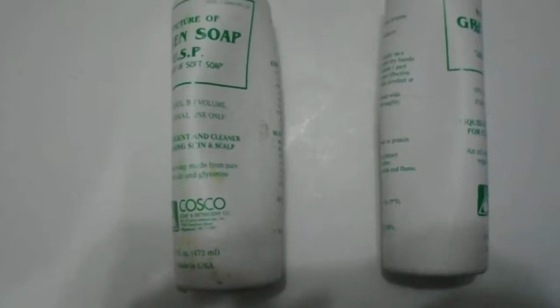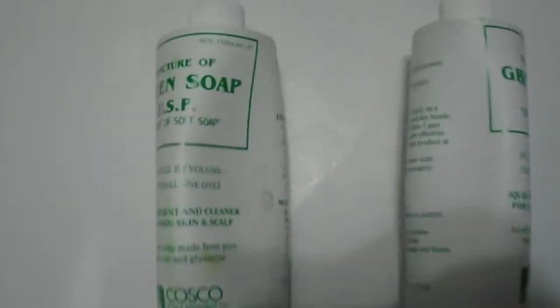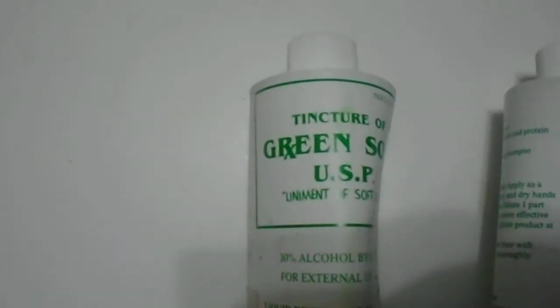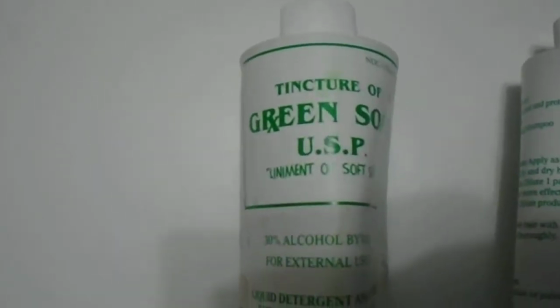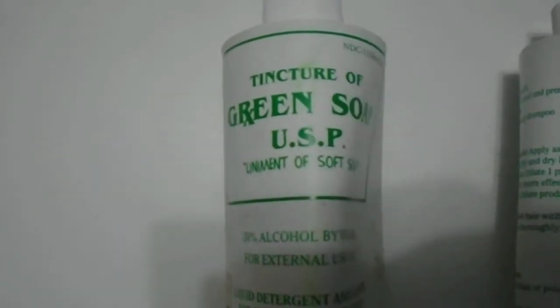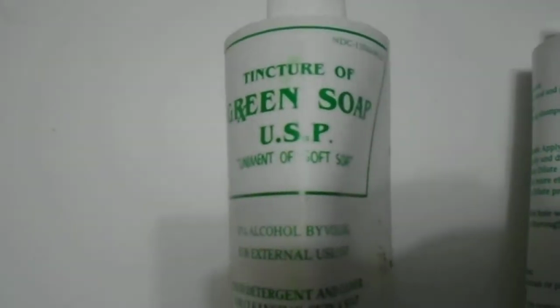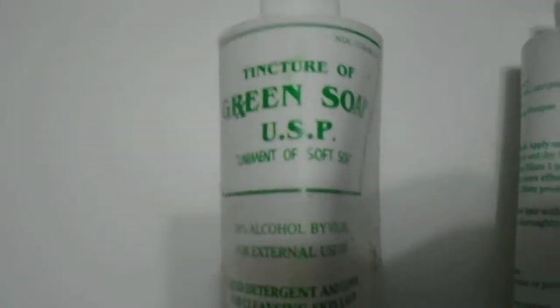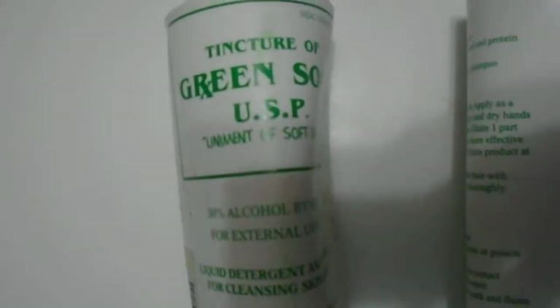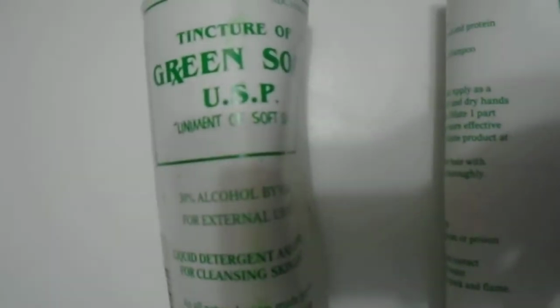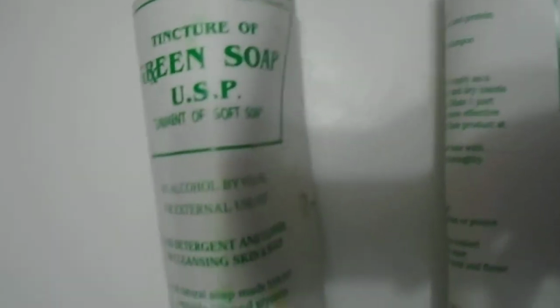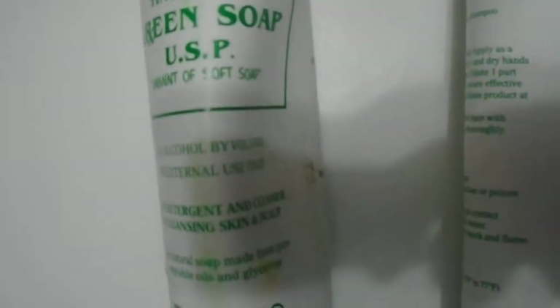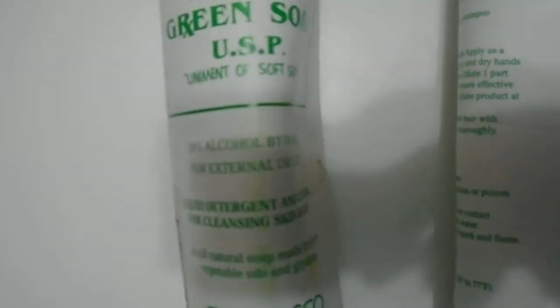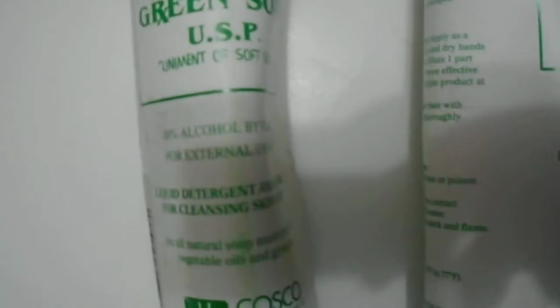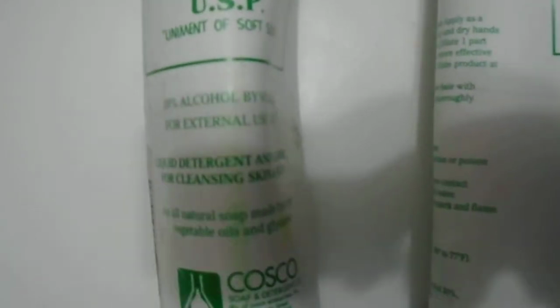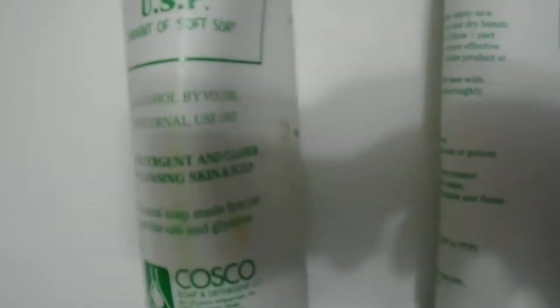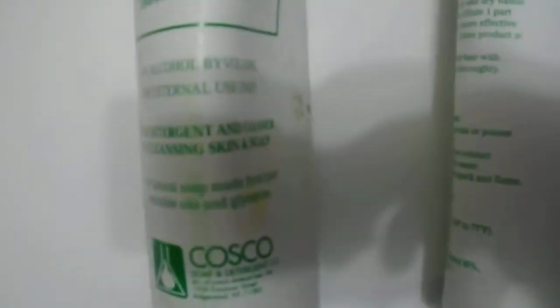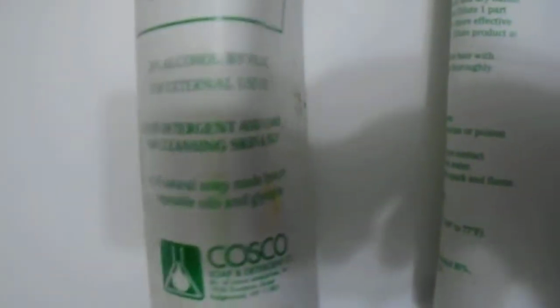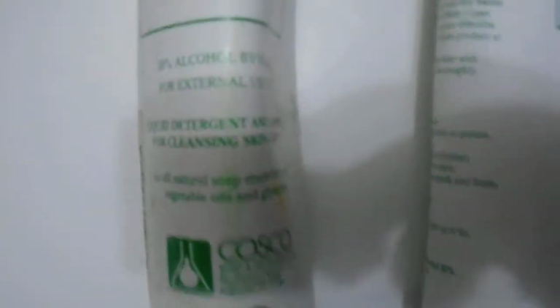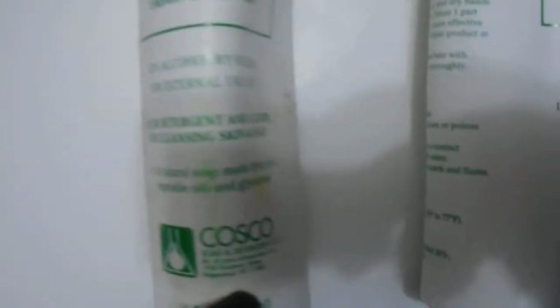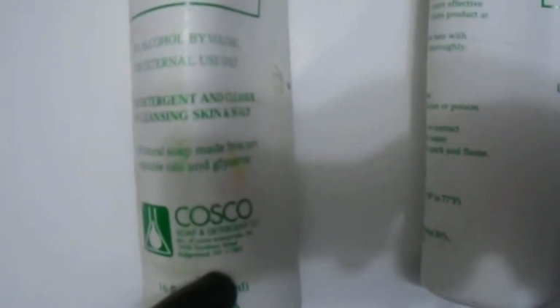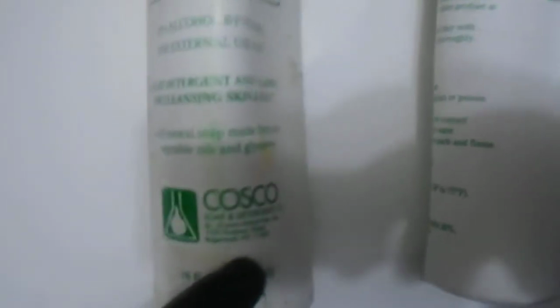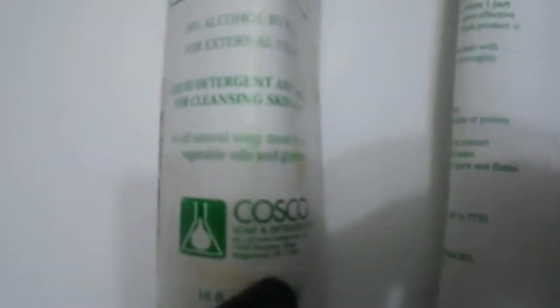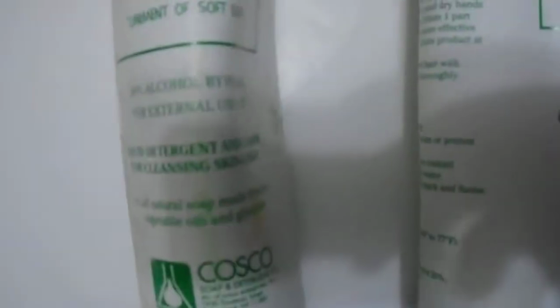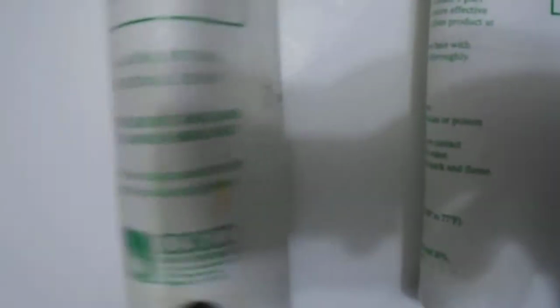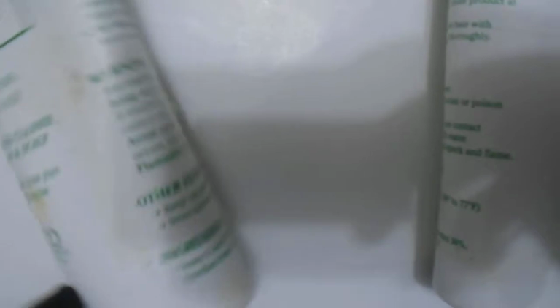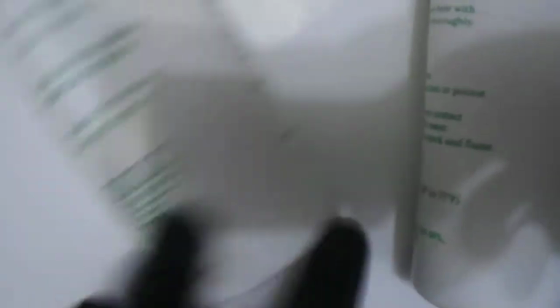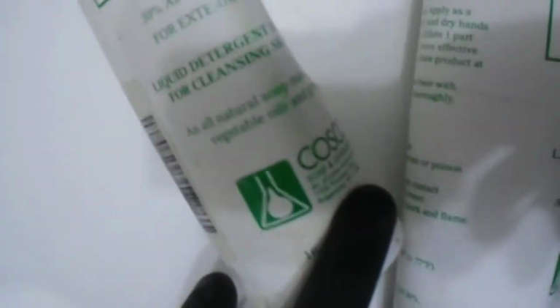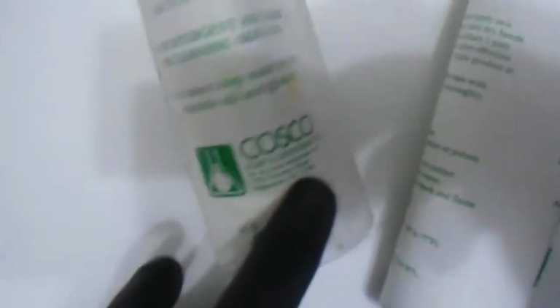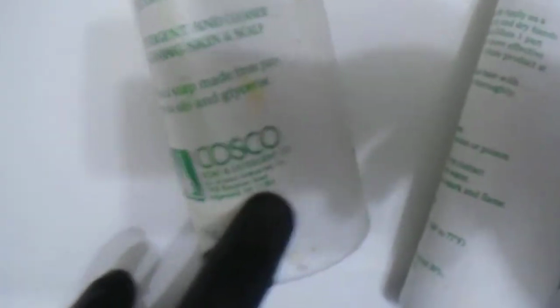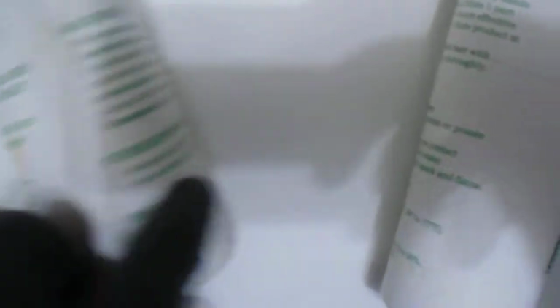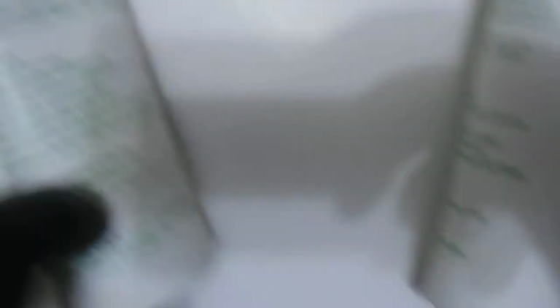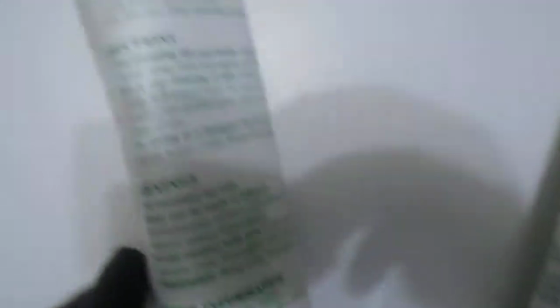We have here the tincture of green soap, as you can see here — 30% alcohol by volume, liquid detergent and cleanser for cleansing skin and scalp, and an all-natural soap made from pure vegetable oils and glycerin.